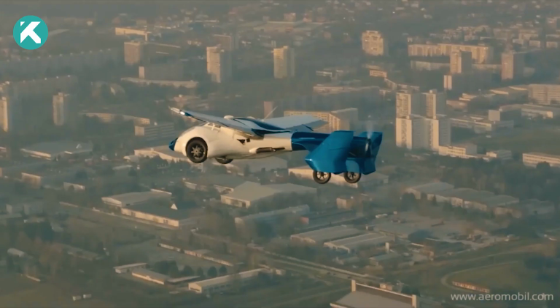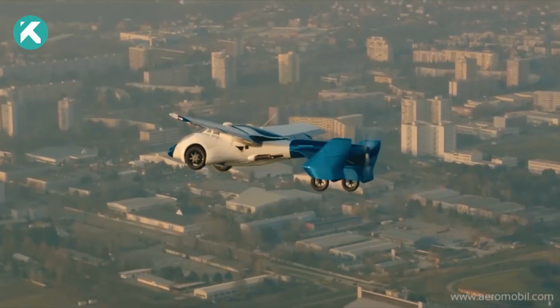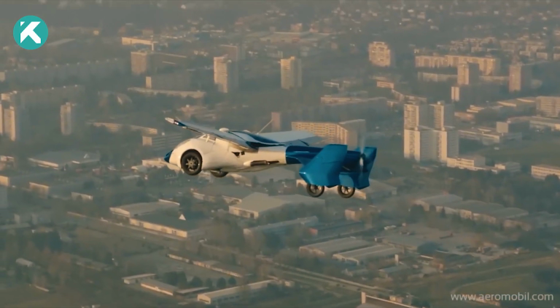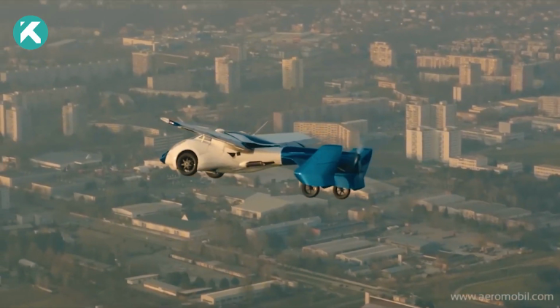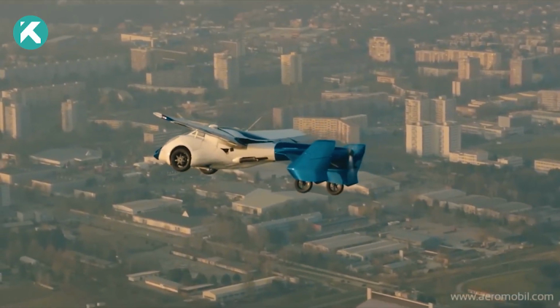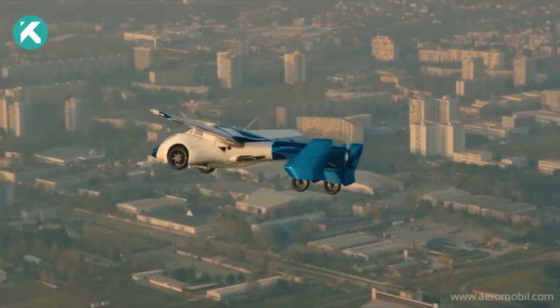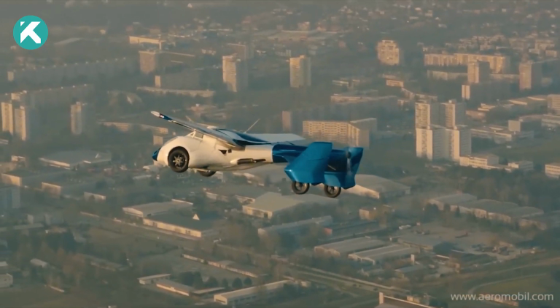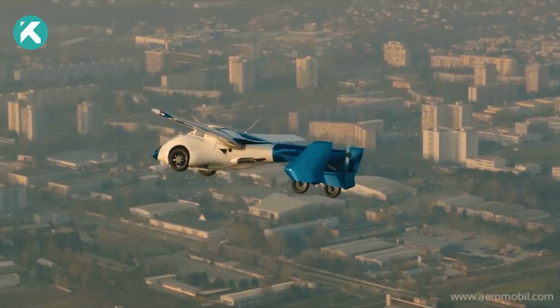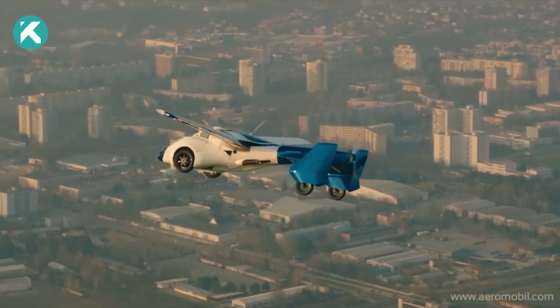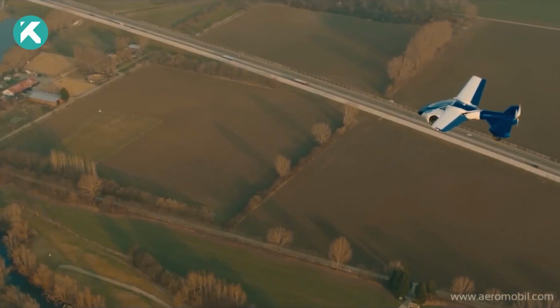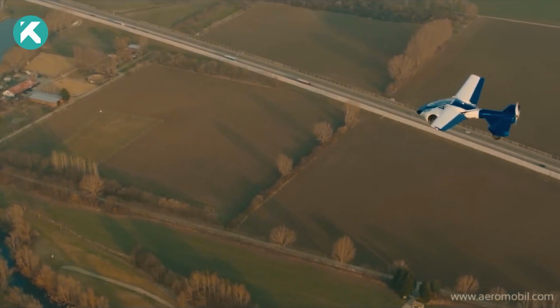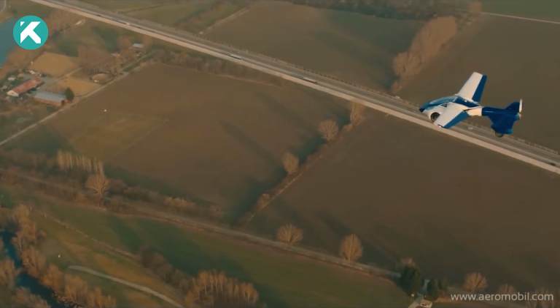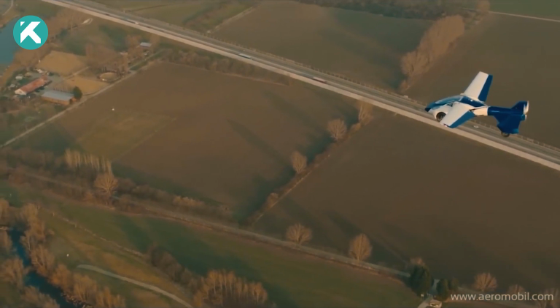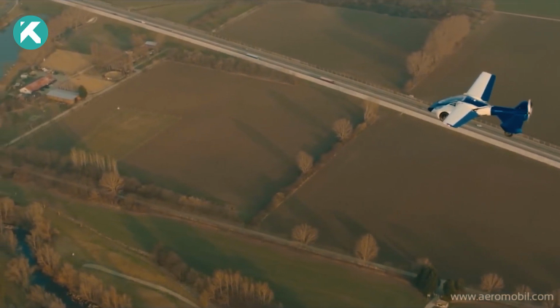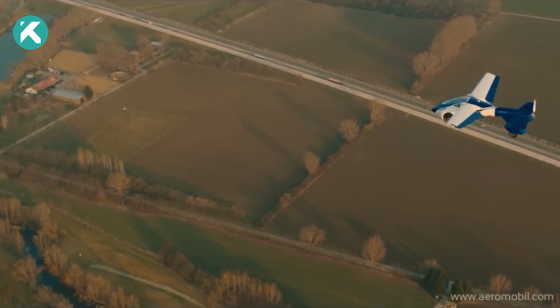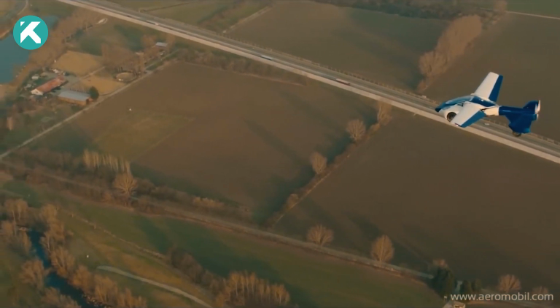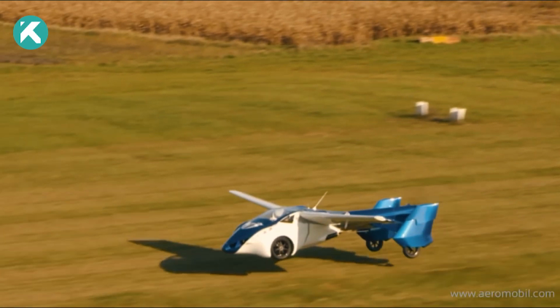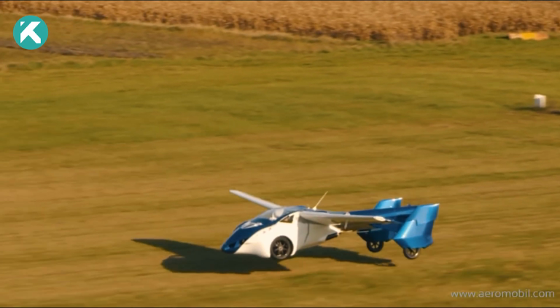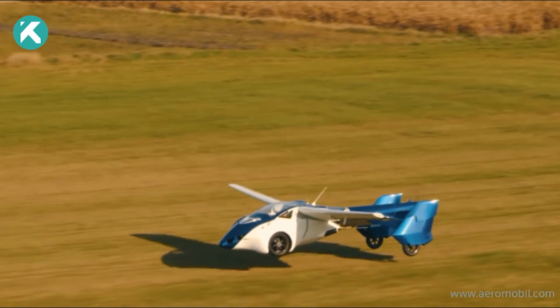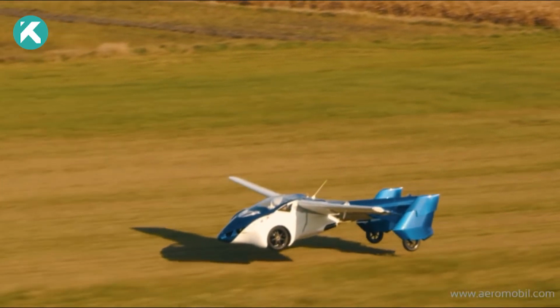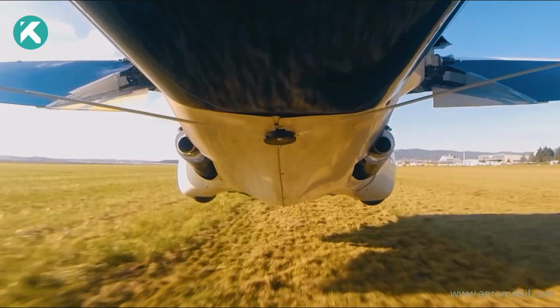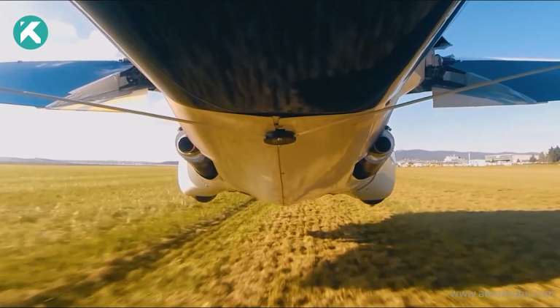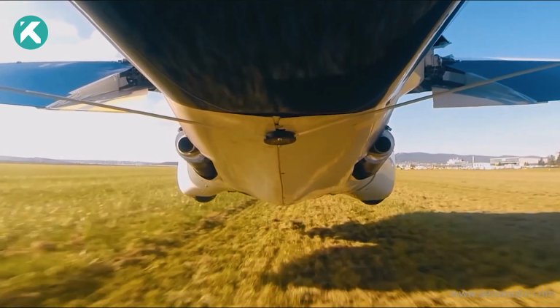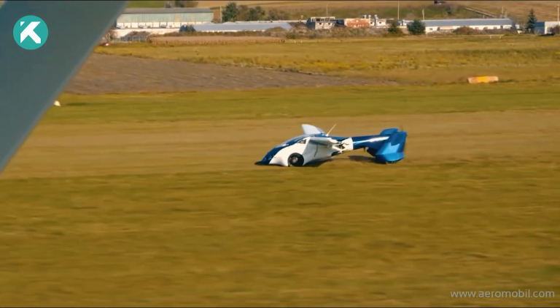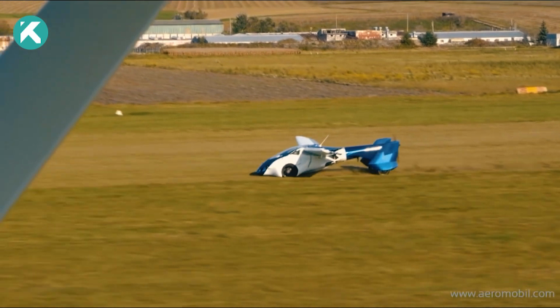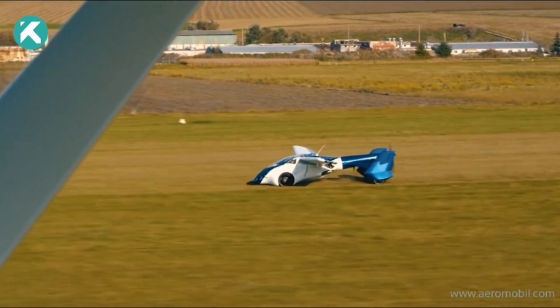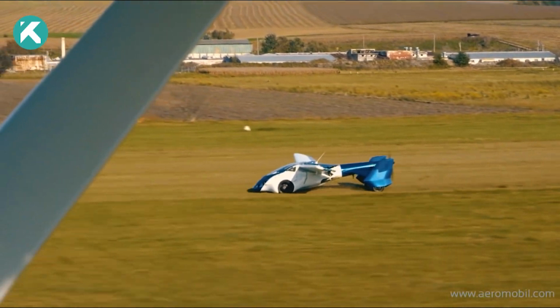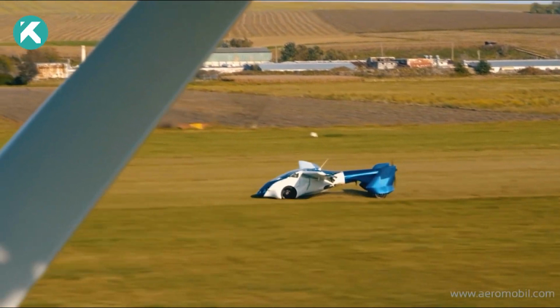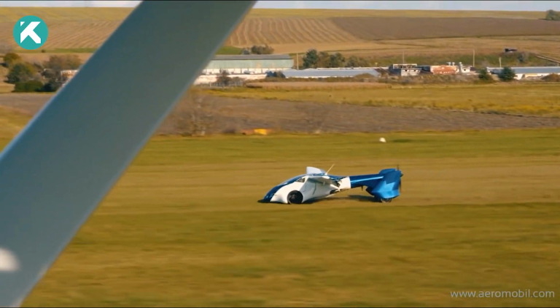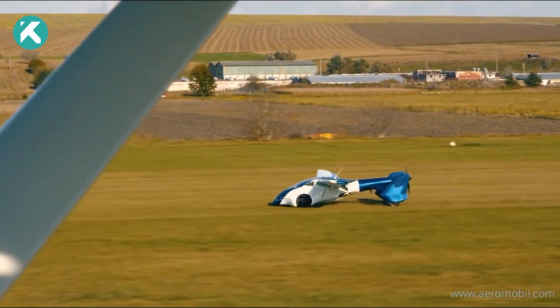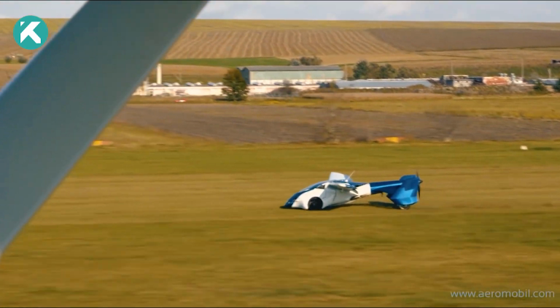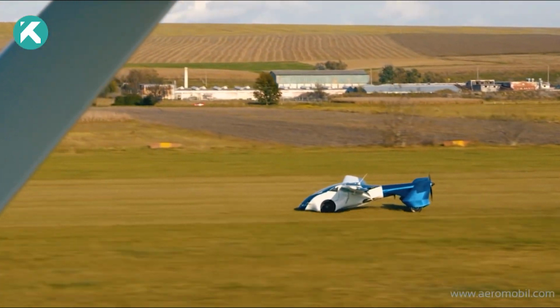It's important to note that operating the Aeromobile in Europe requires a pilot license, as it is certified to operate on land and in the air, necessitating access to a suitable runway.